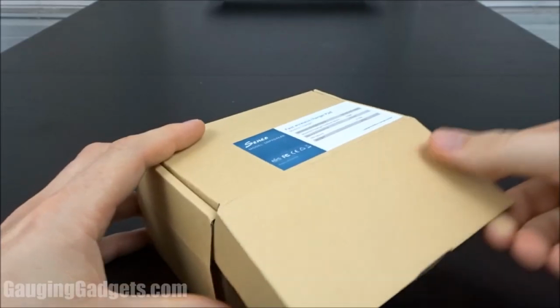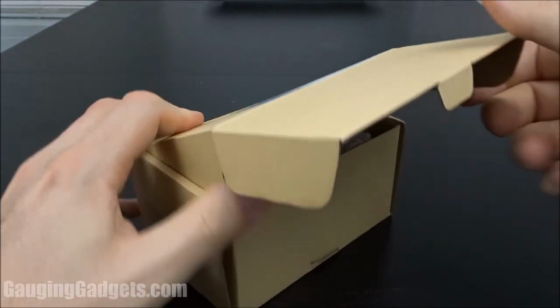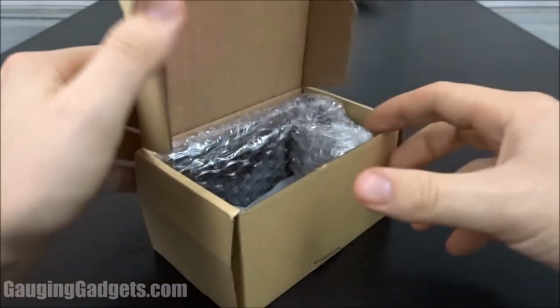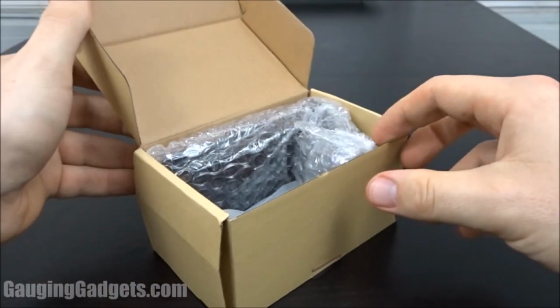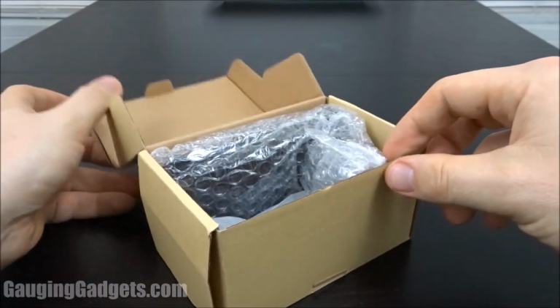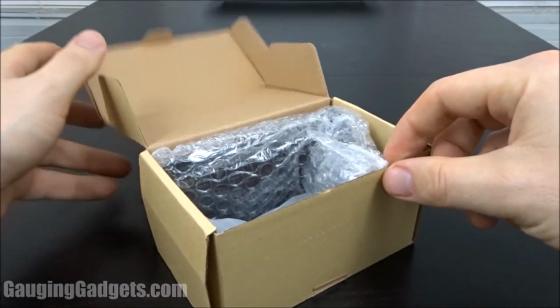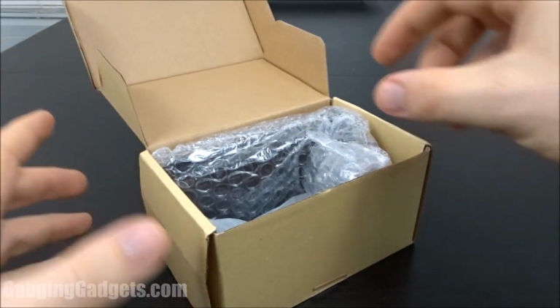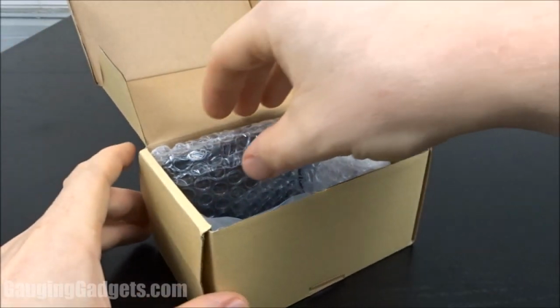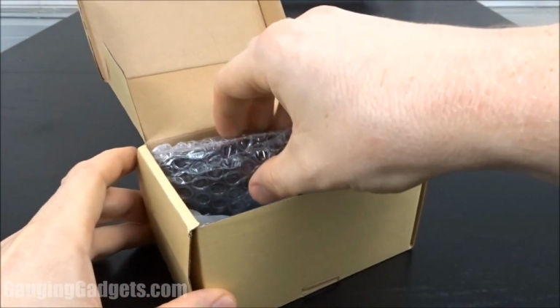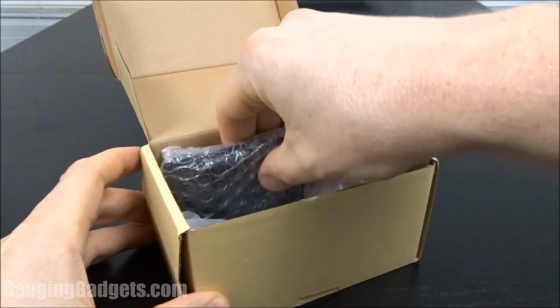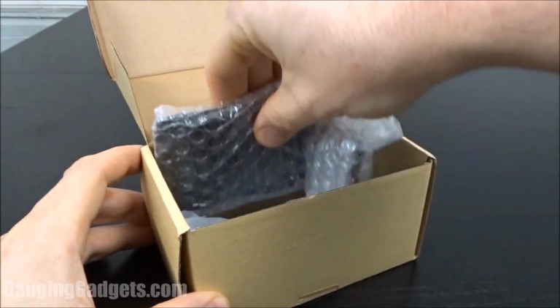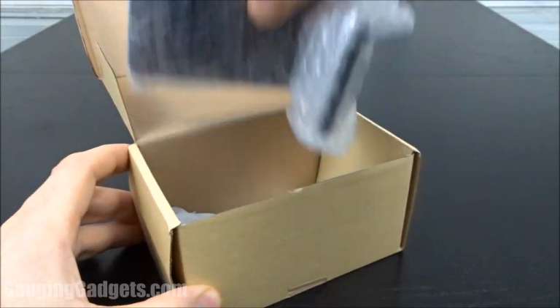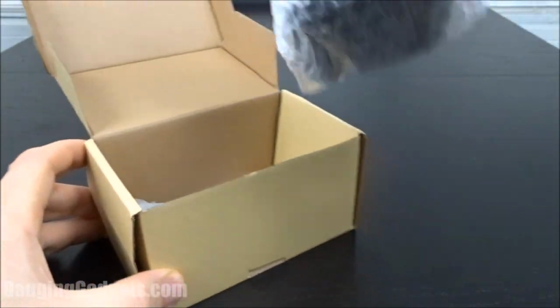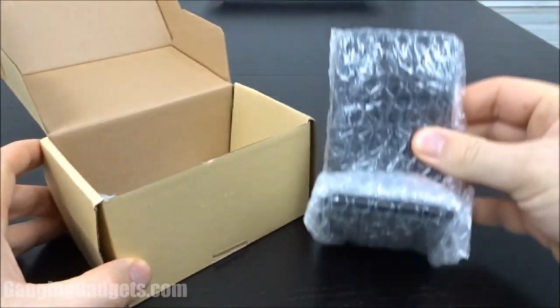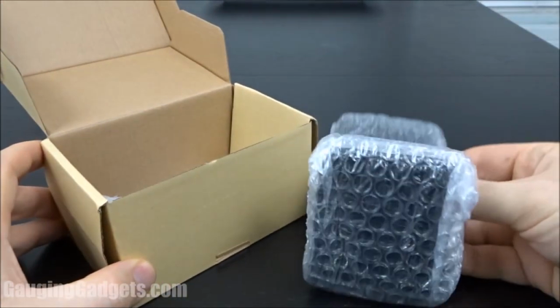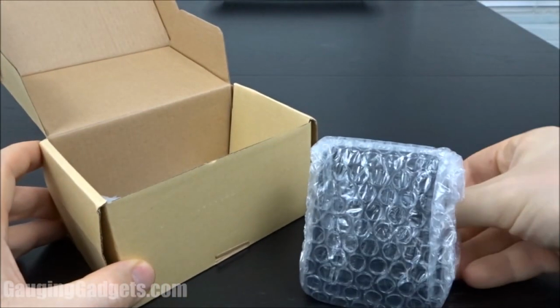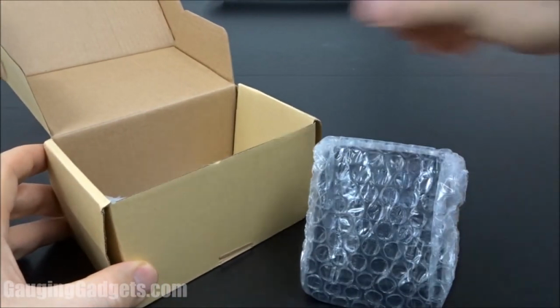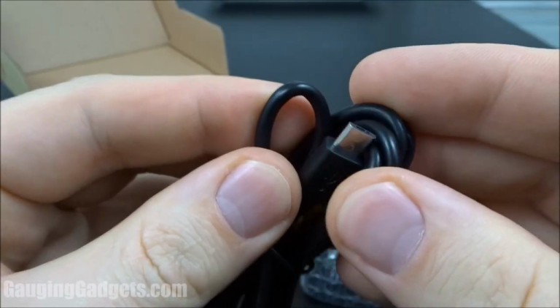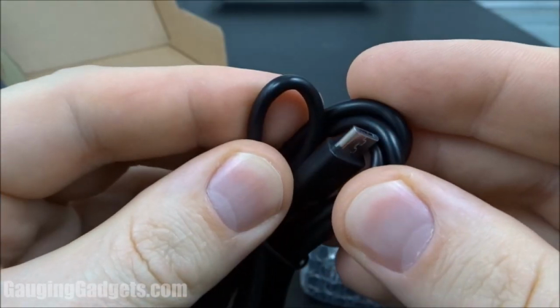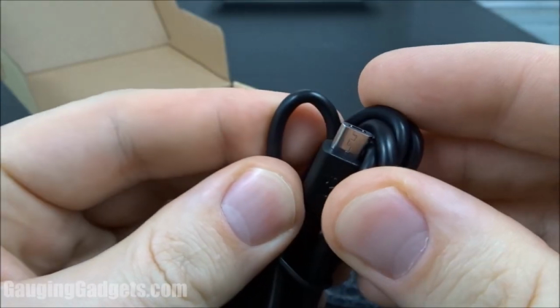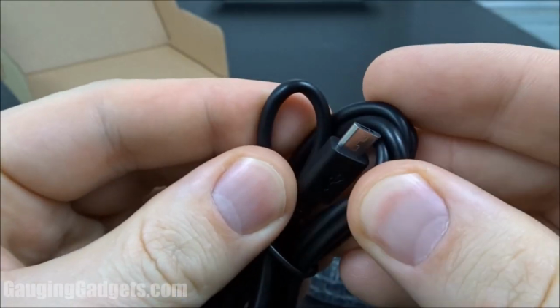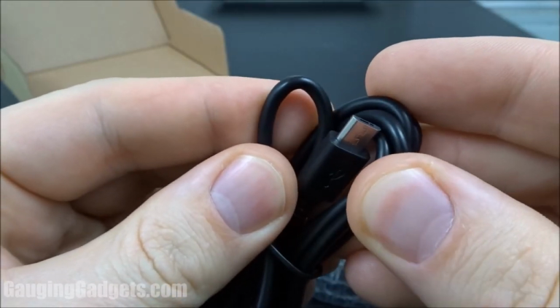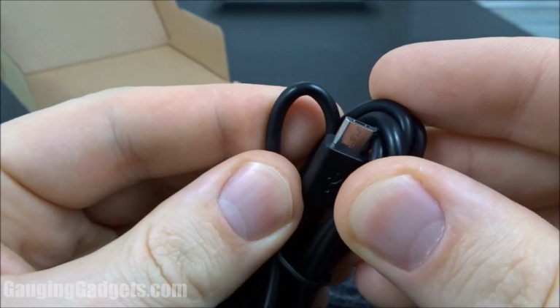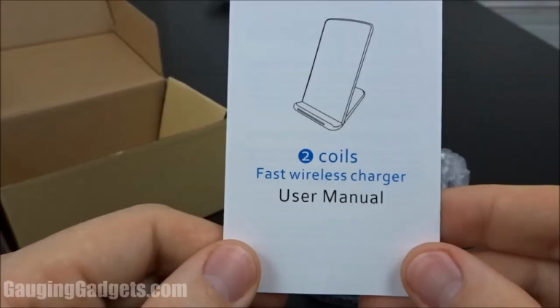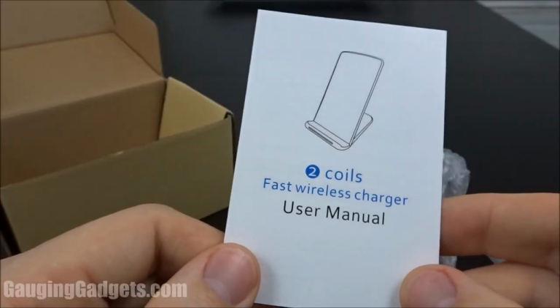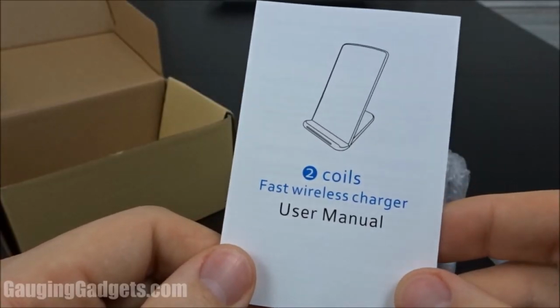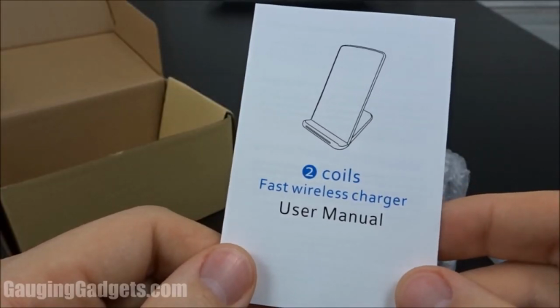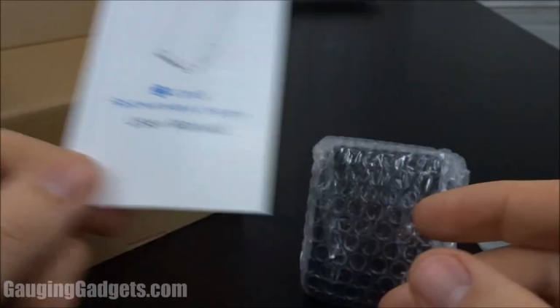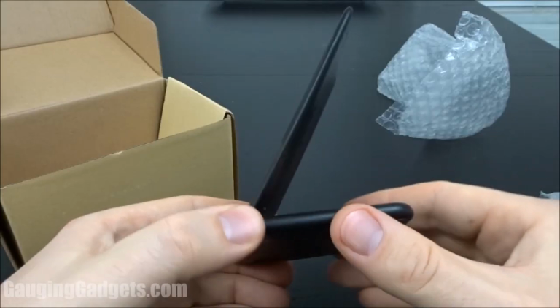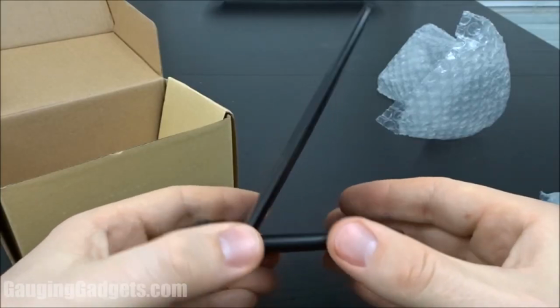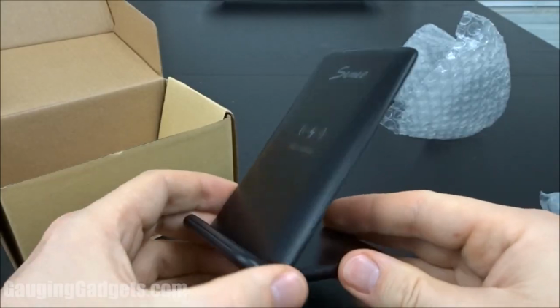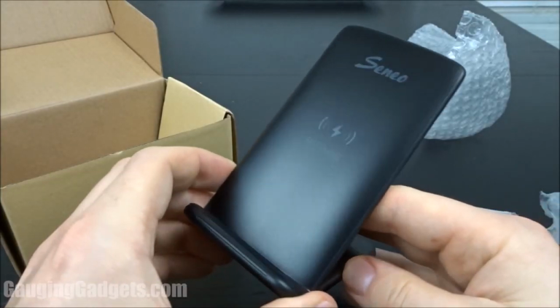It comes in a cardboard box — I like that because you can recycle it. Looks like we have the device here, a micro USB cable for powering the device, and a little owner's manual. So here's the device.